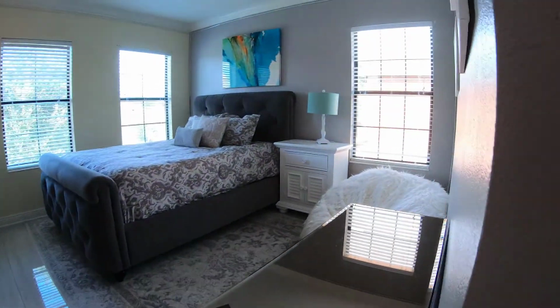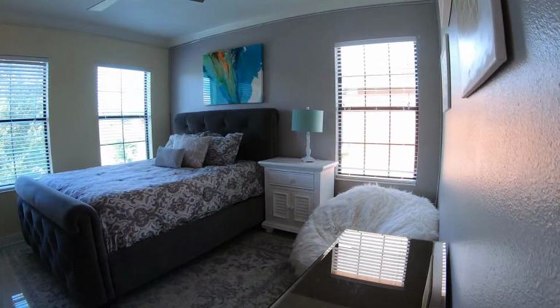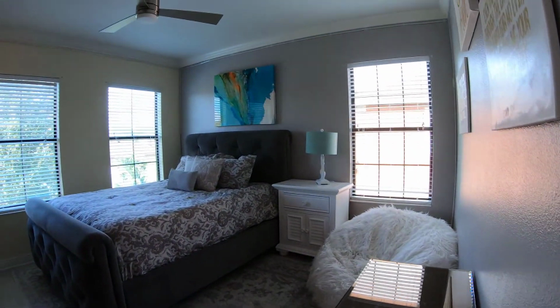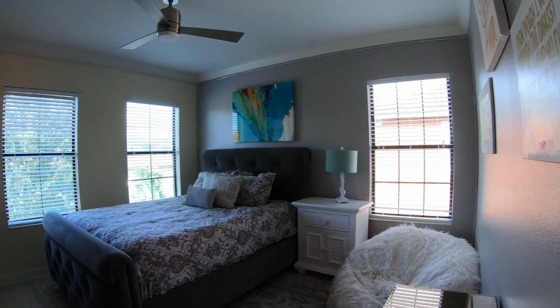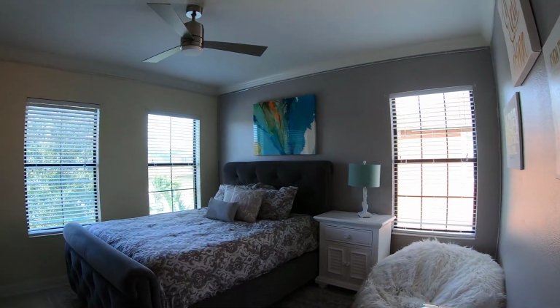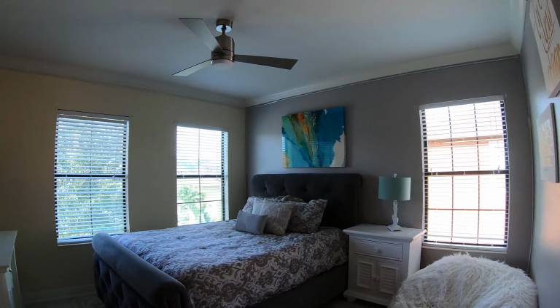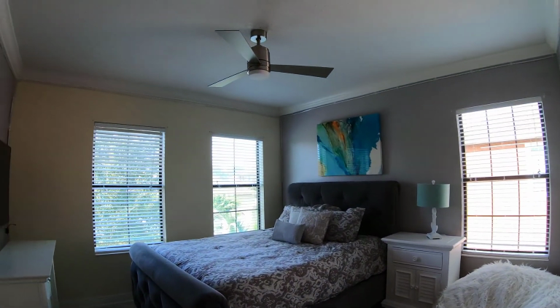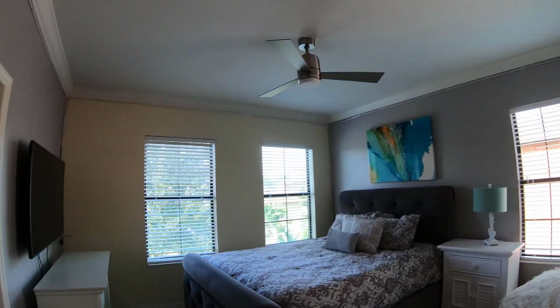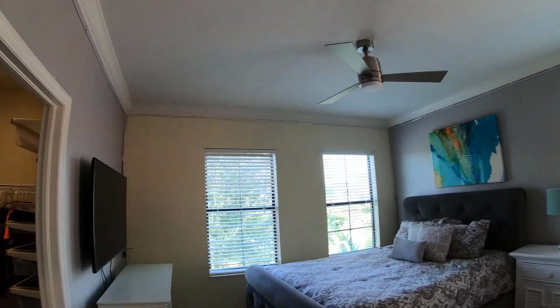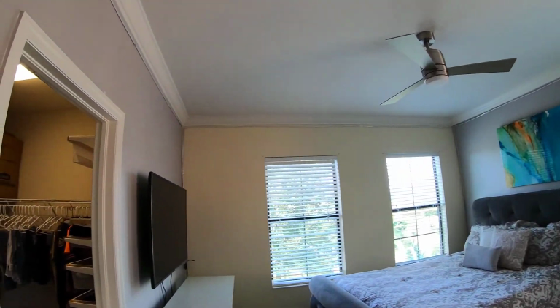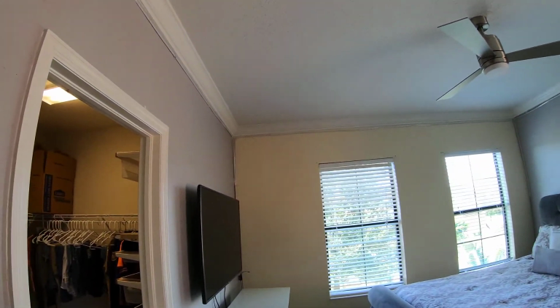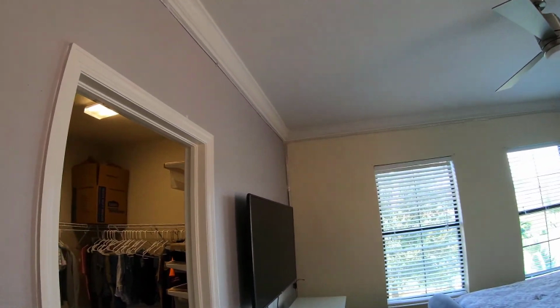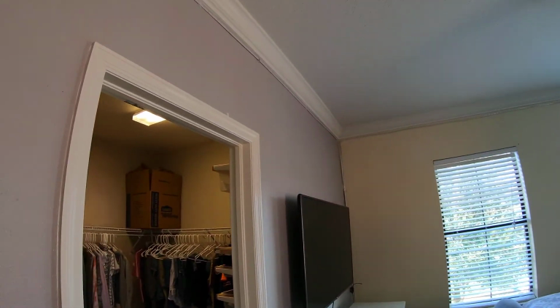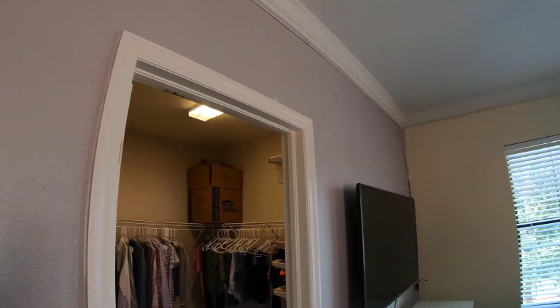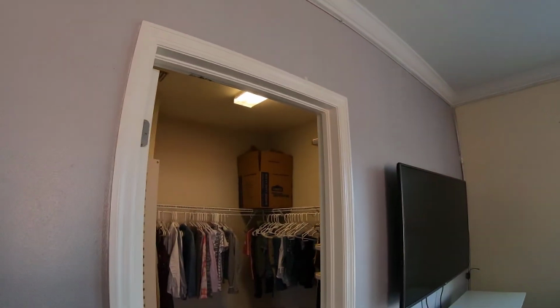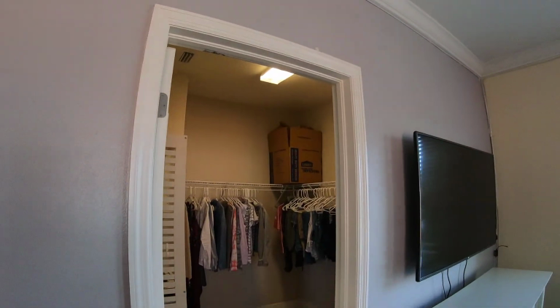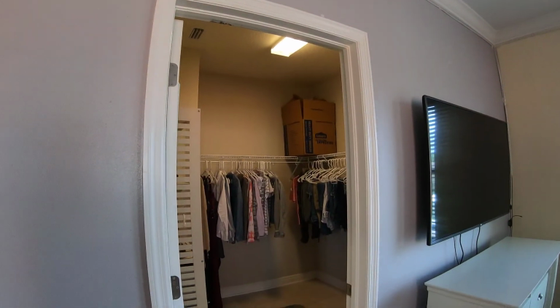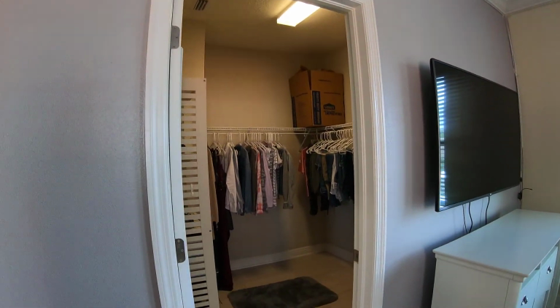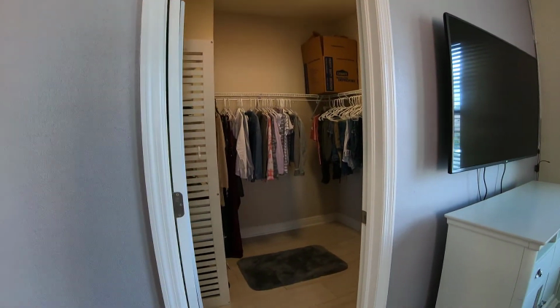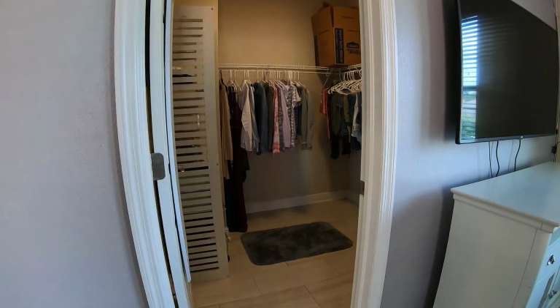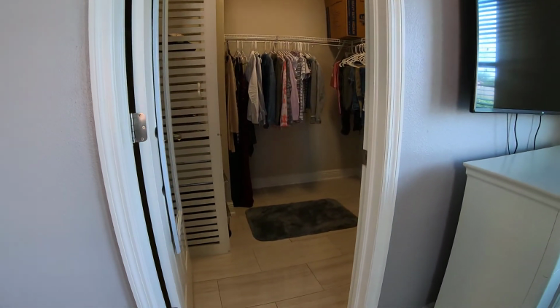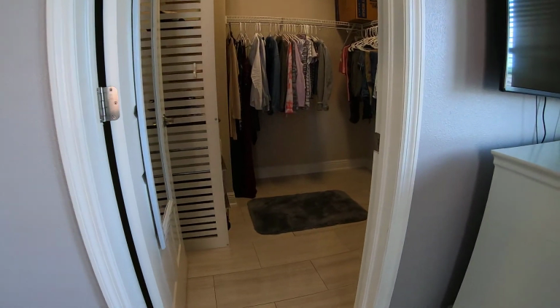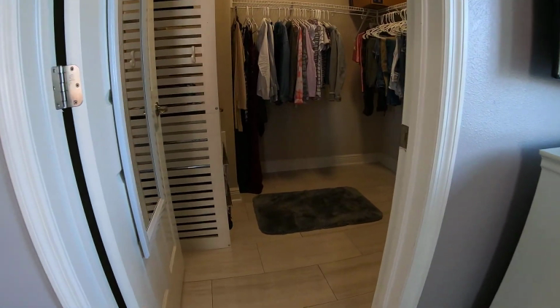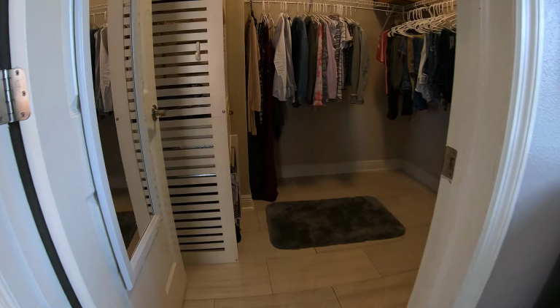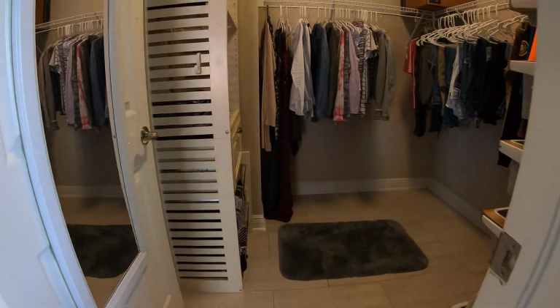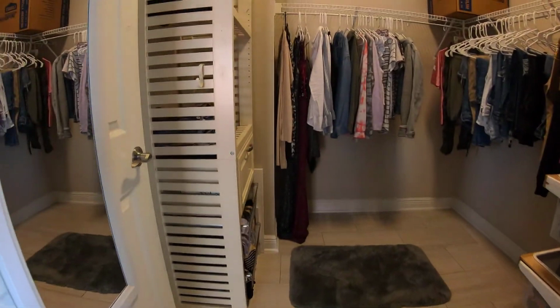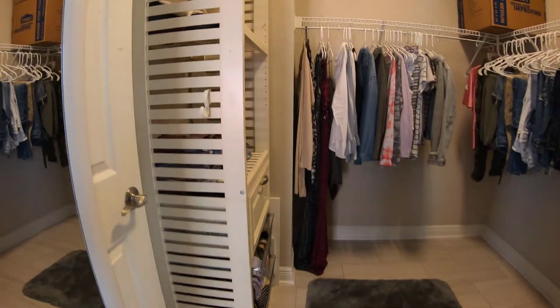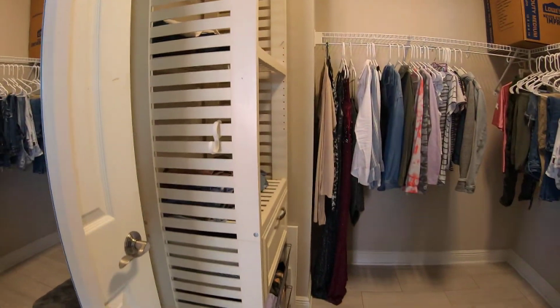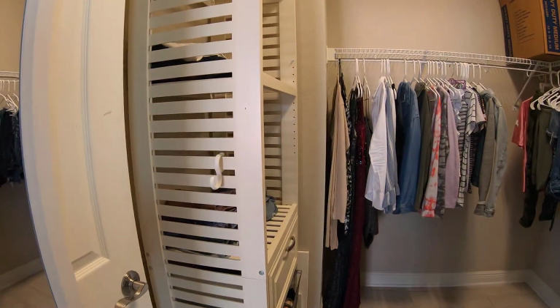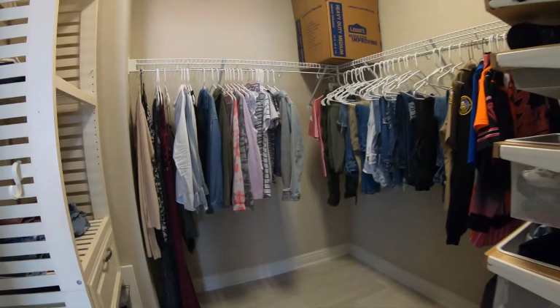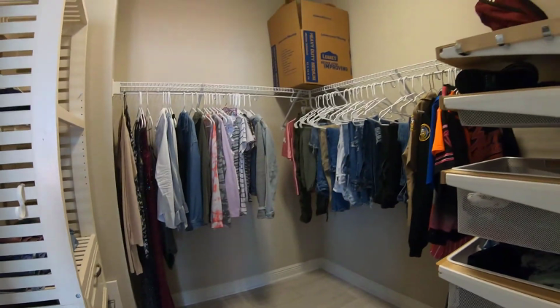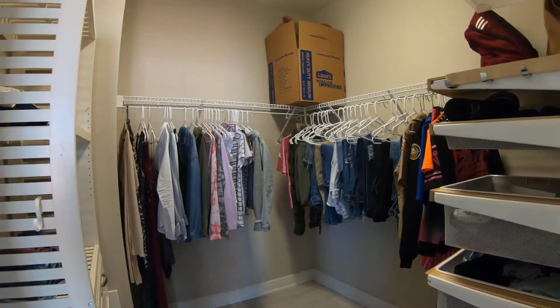This is the first of the upstairs bedrooms, offering plenty of natural light and a large walk-in closet. This closet also offers built-in shelving.